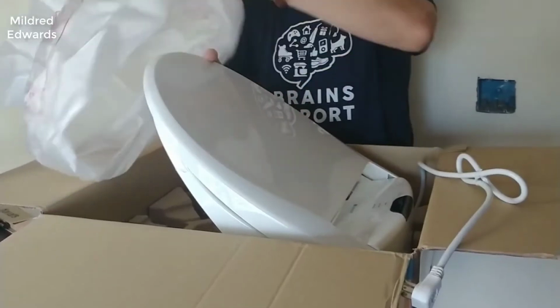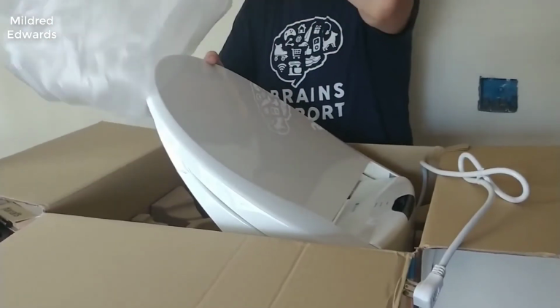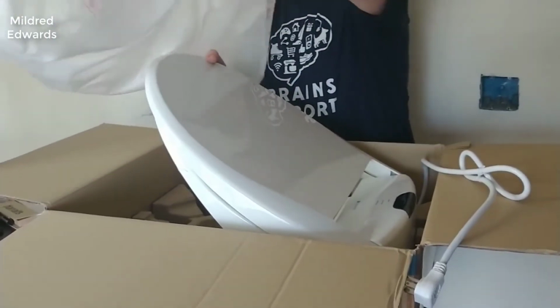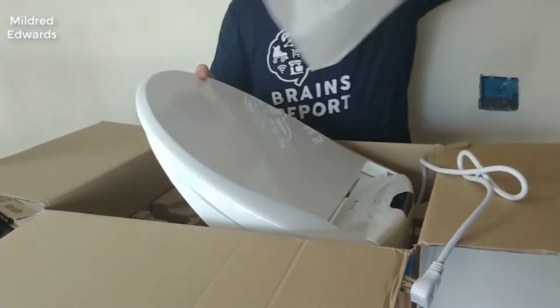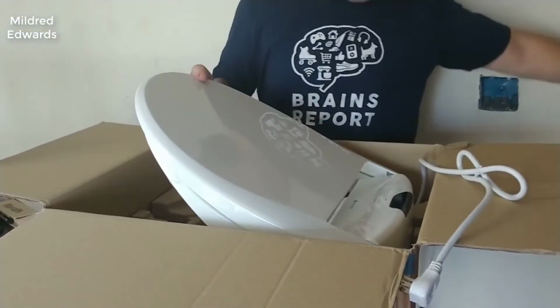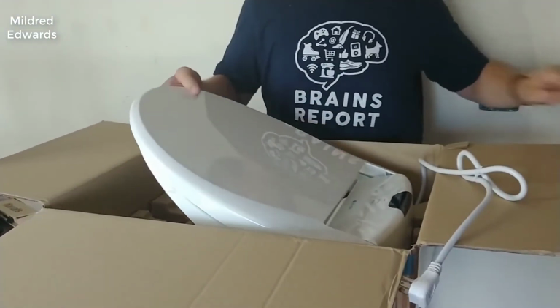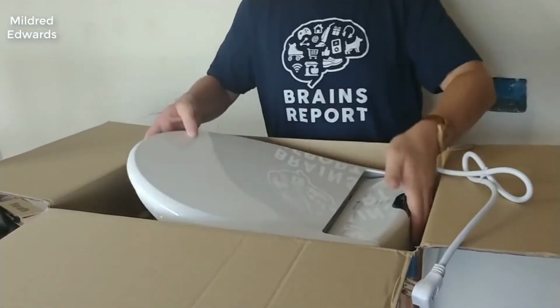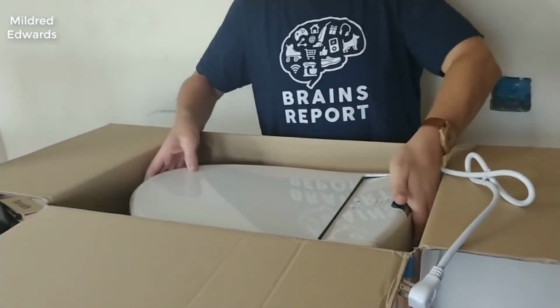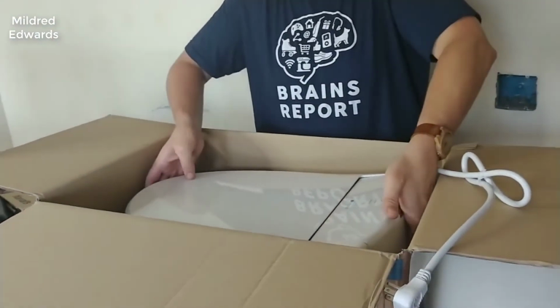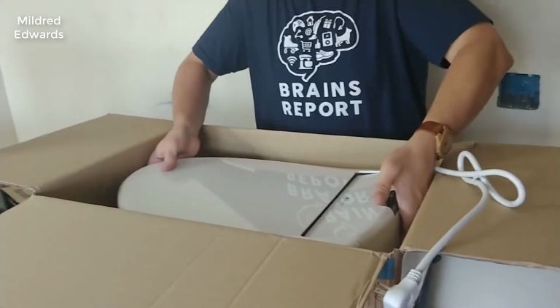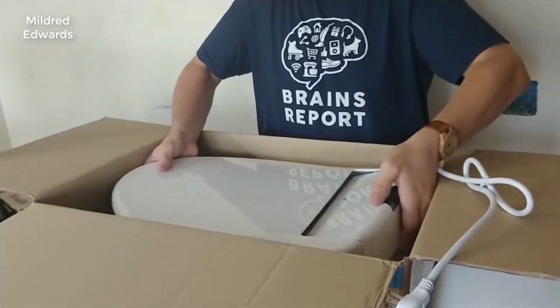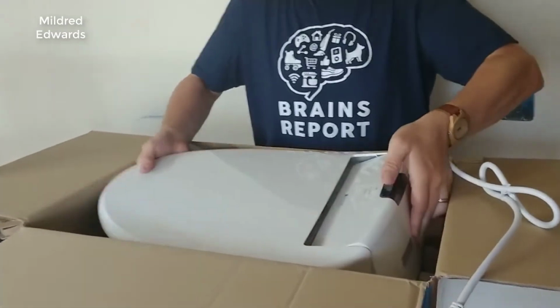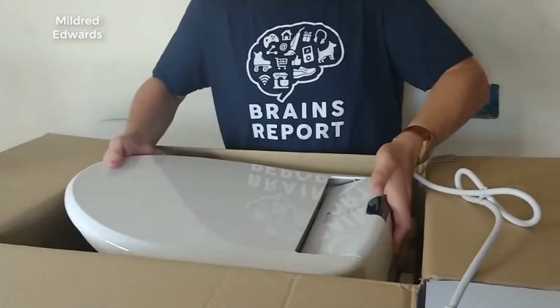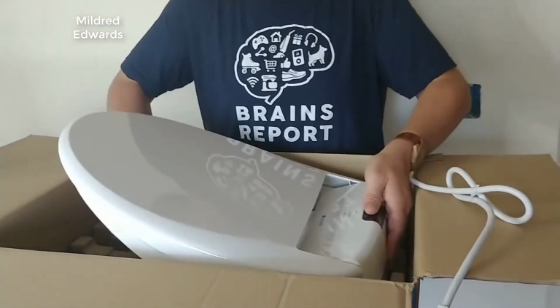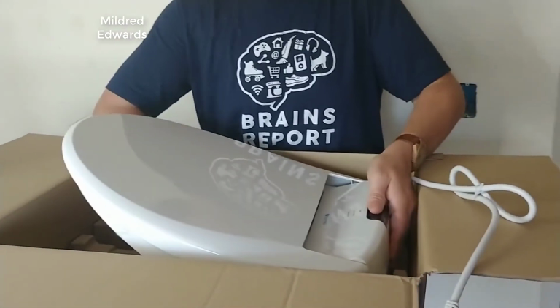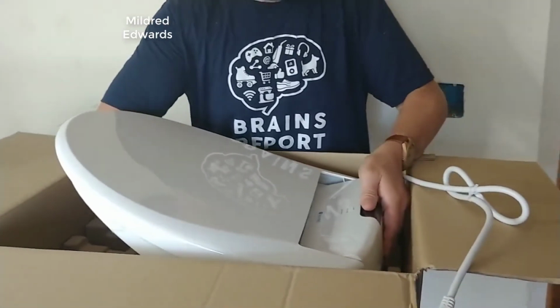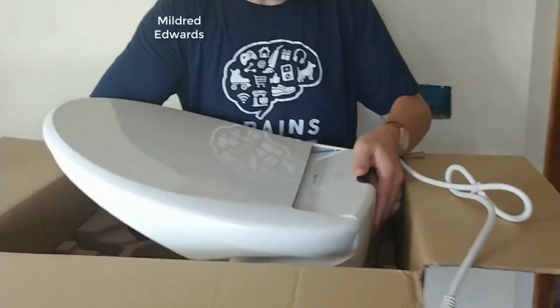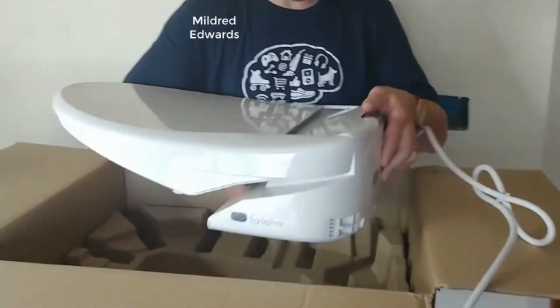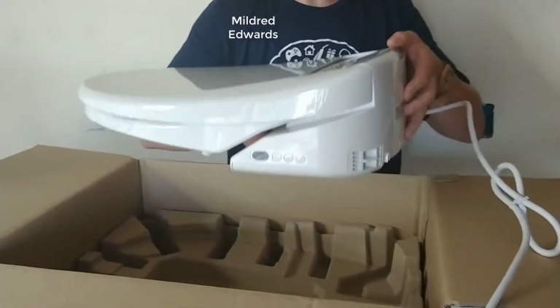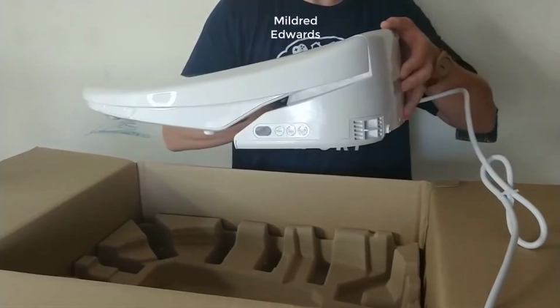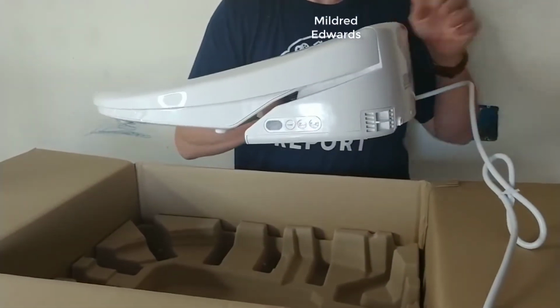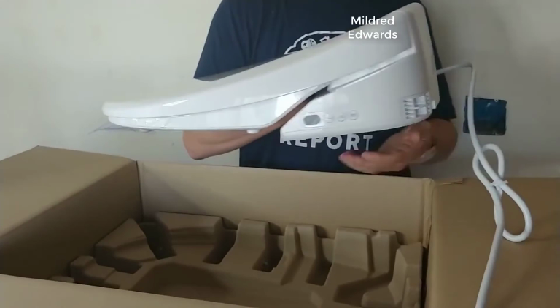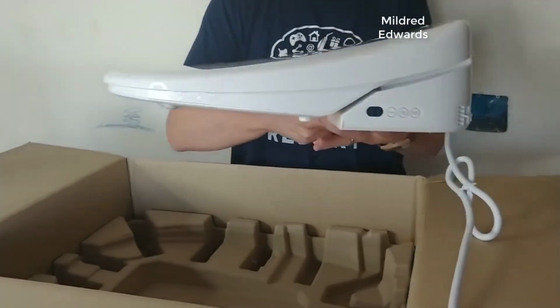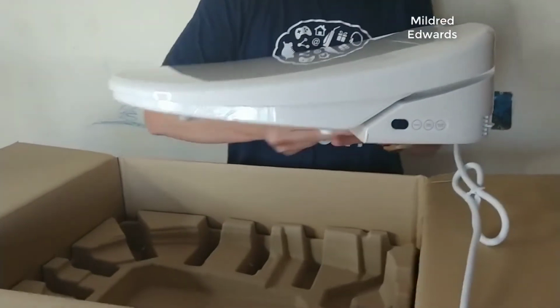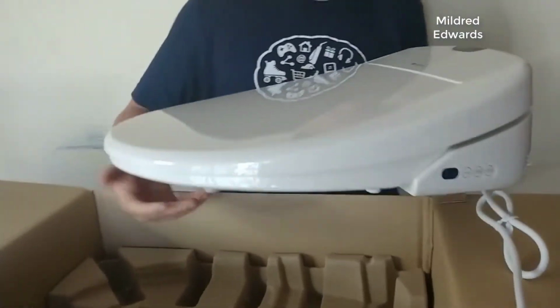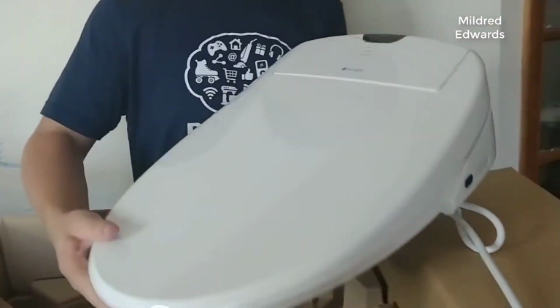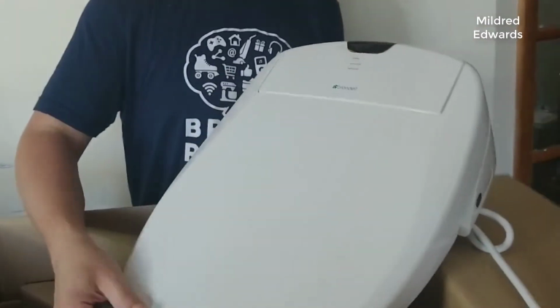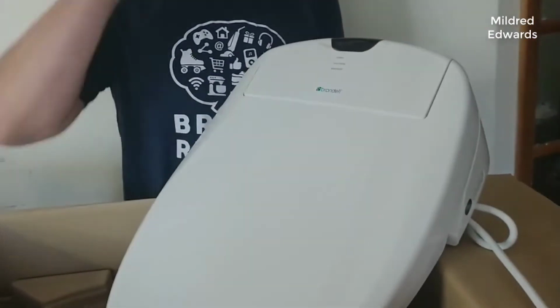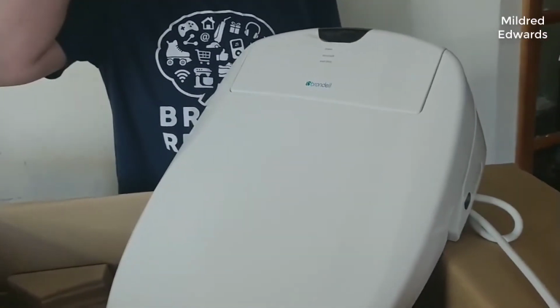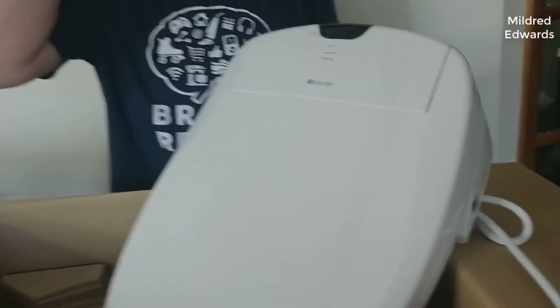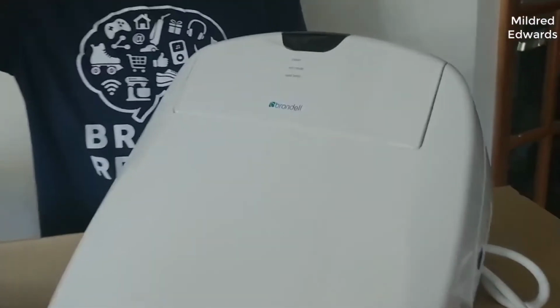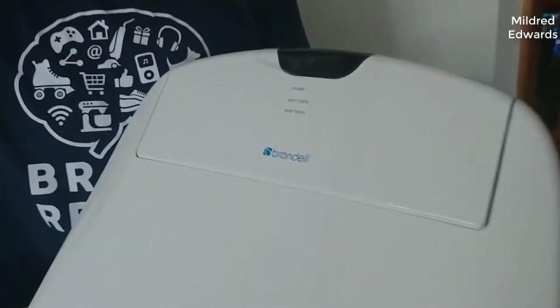Hey guys, how's it going? Today I want to do just kind of a quick review on the Brandel Swash 1400 bidet. I hadn't seen too many reviews on this, so I thought I'd give you guys my two cents based off my experience and let you know what I thought about it.